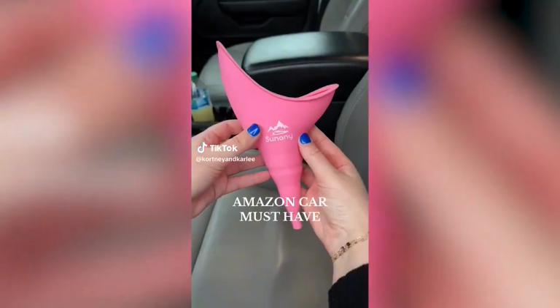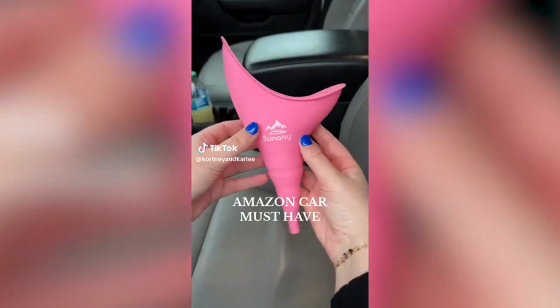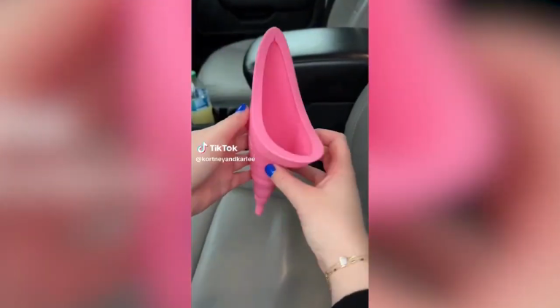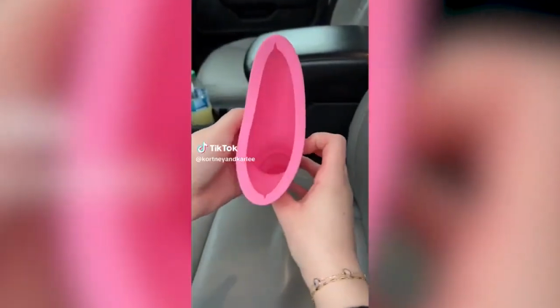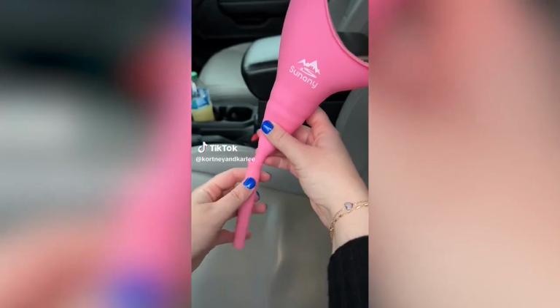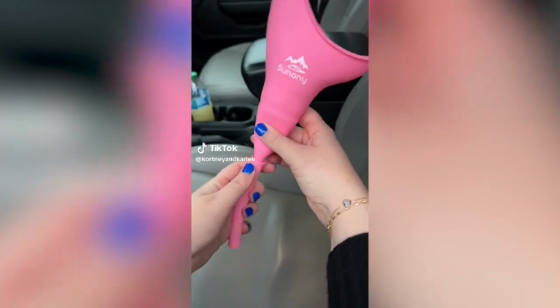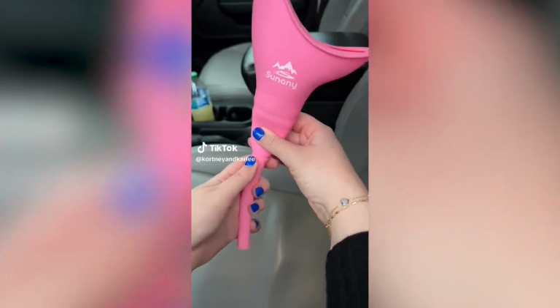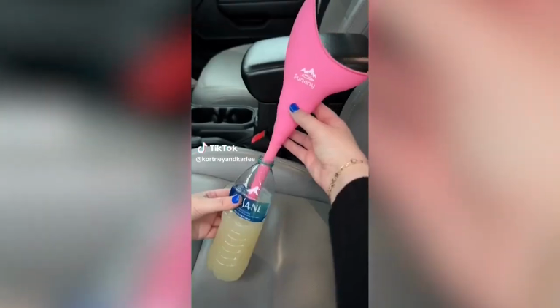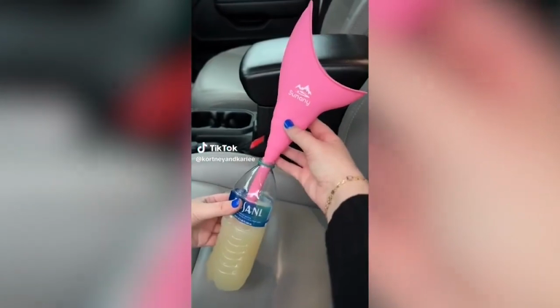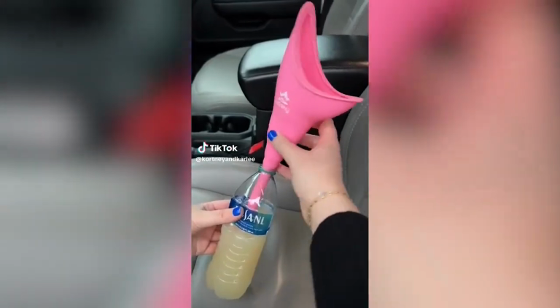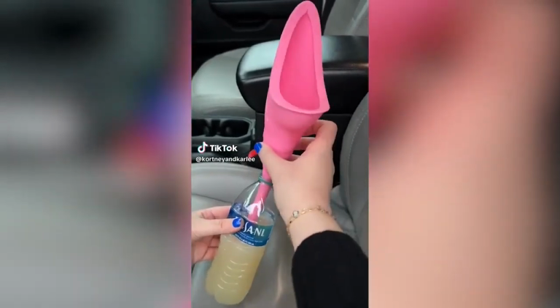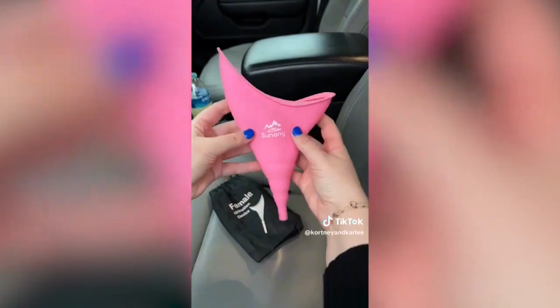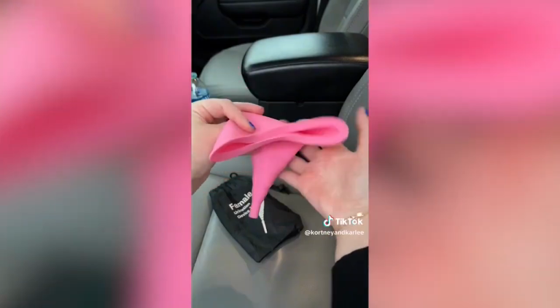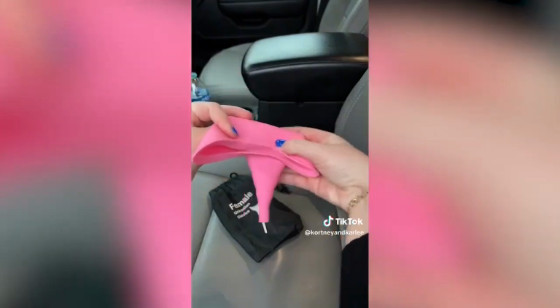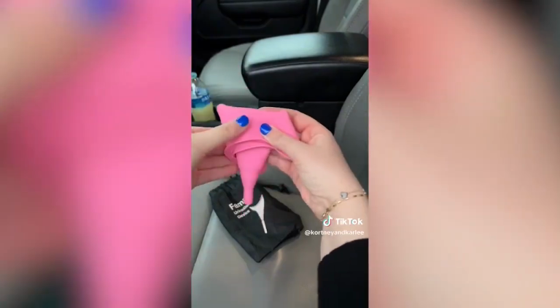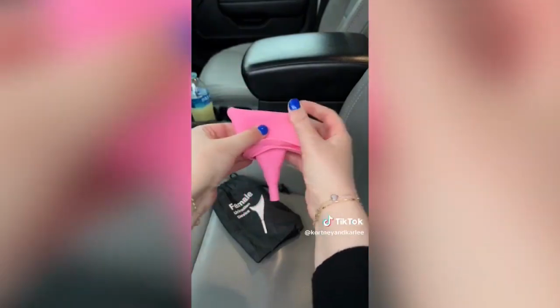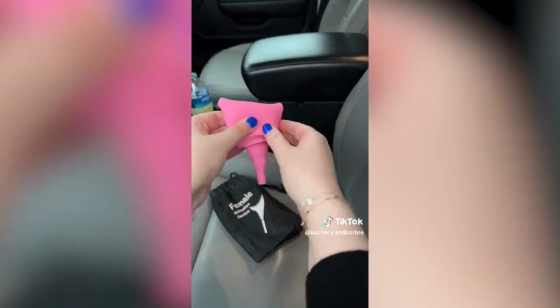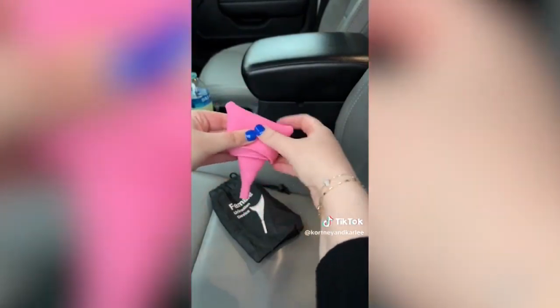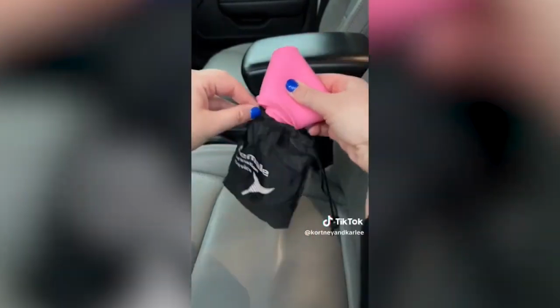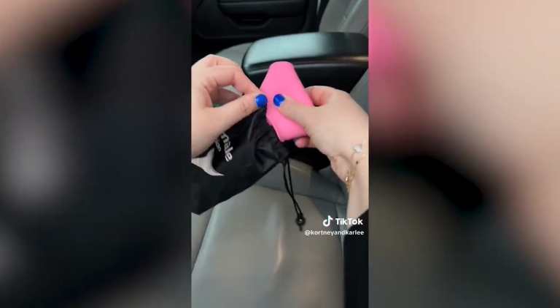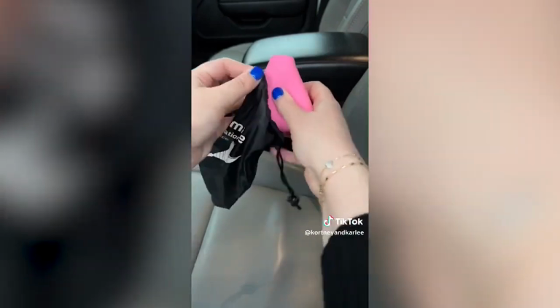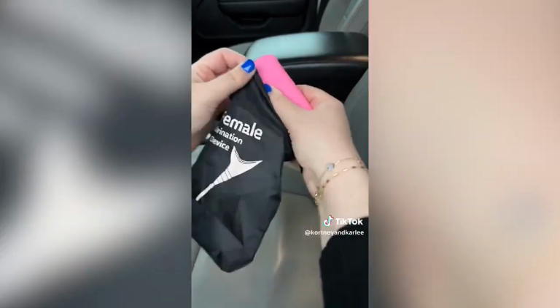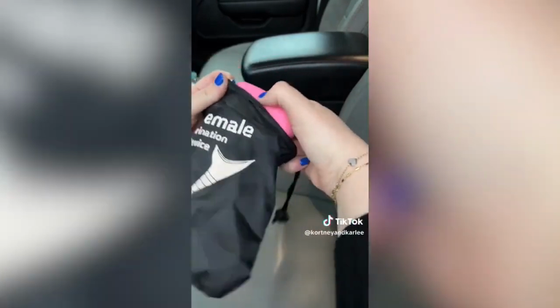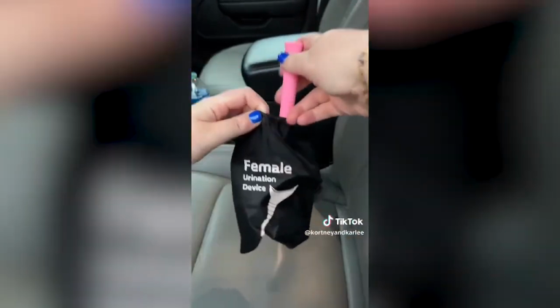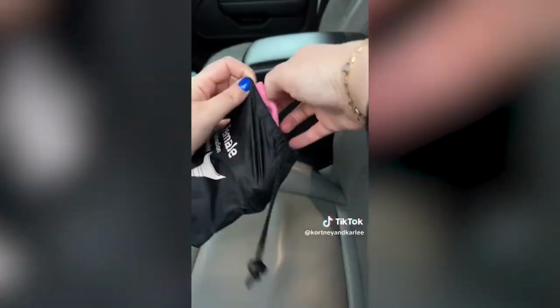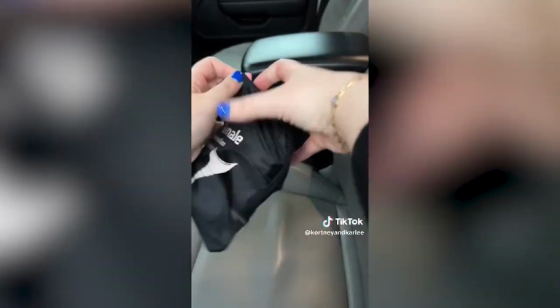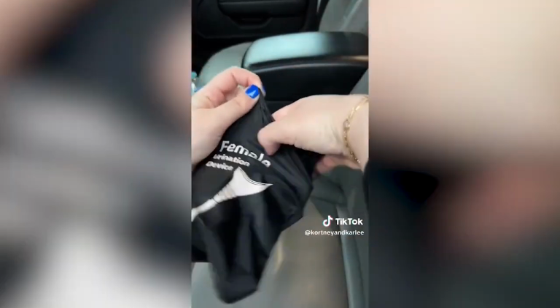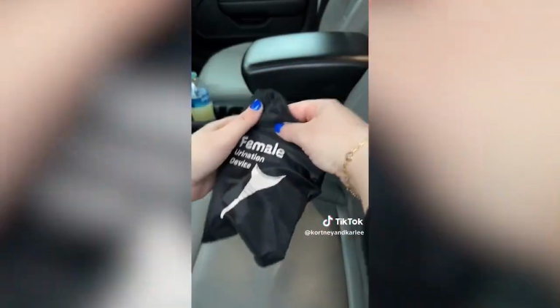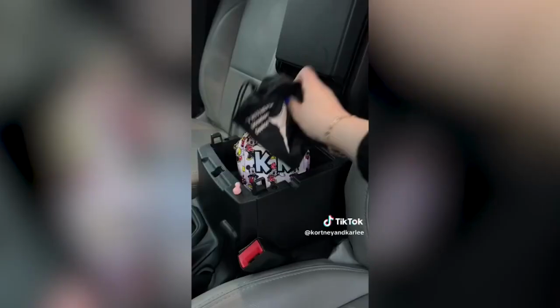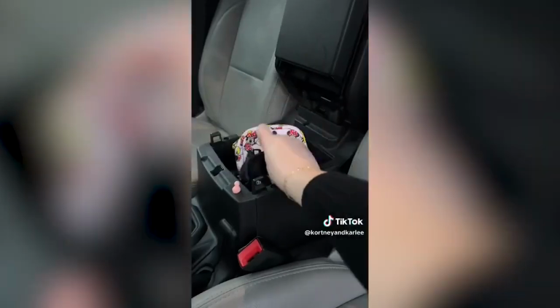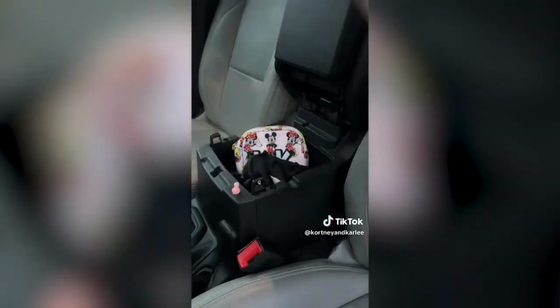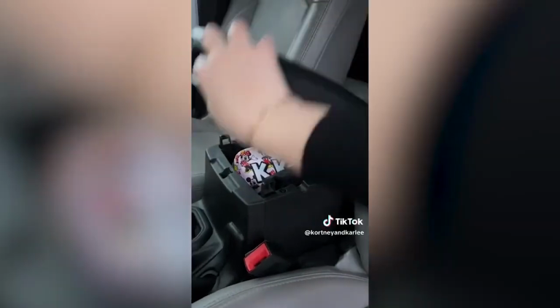Amazon car must-have: if you're ever stuck in traffic or on a road trip and don't have a bathroom nearby, you need the She-P. It is a female urination device so you can easily go to the bathroom anywhere, any place, or anytime. It is reusable and folds up to store small — perfect to keep in your car or take outdoors.